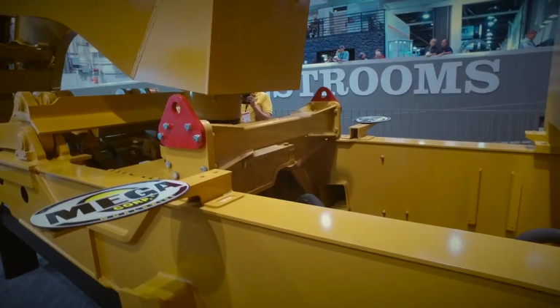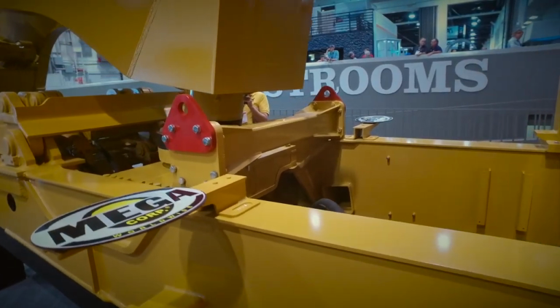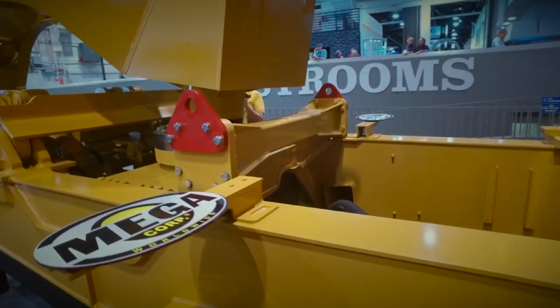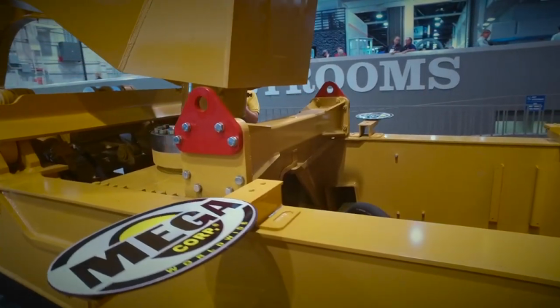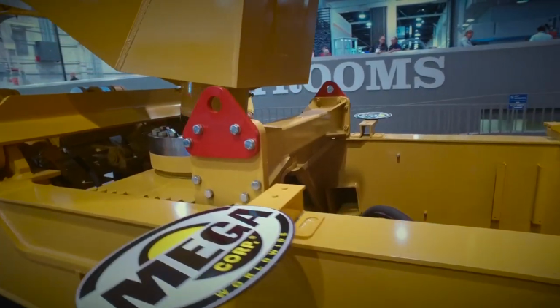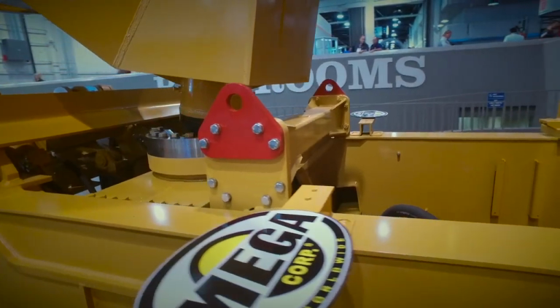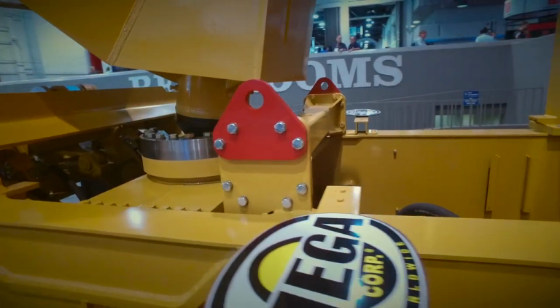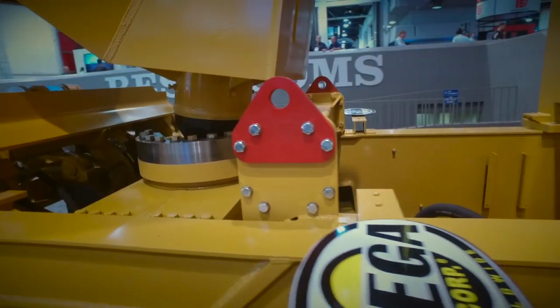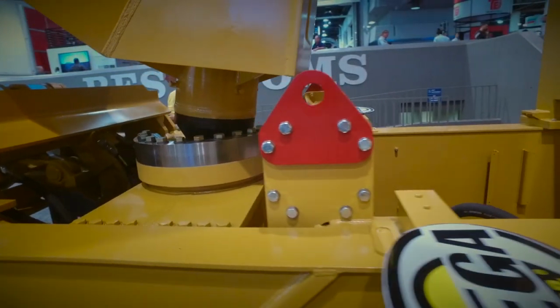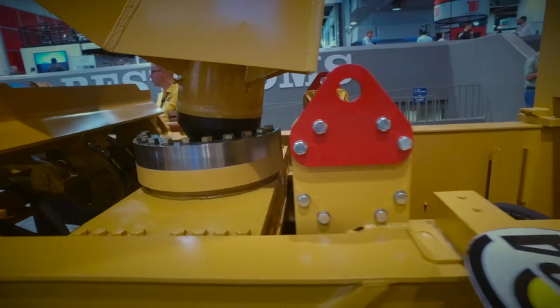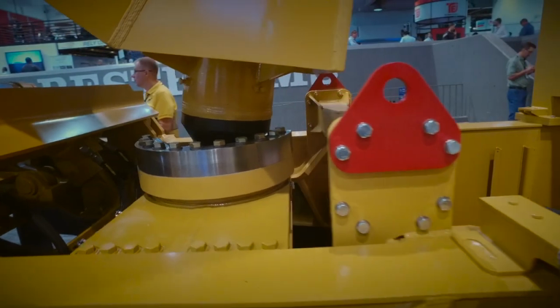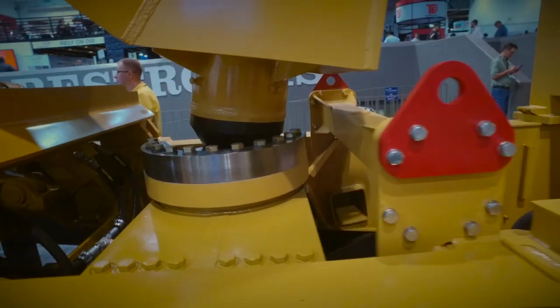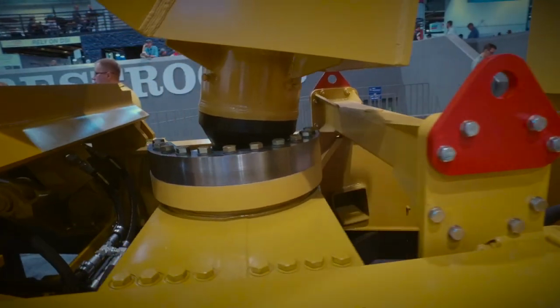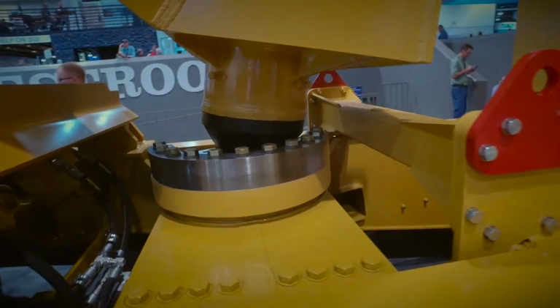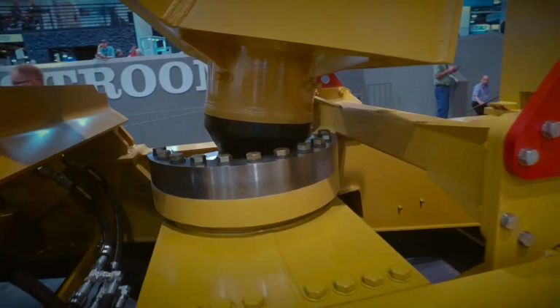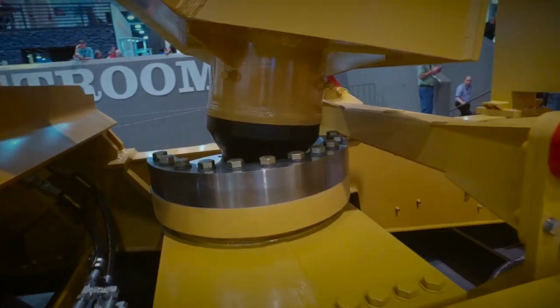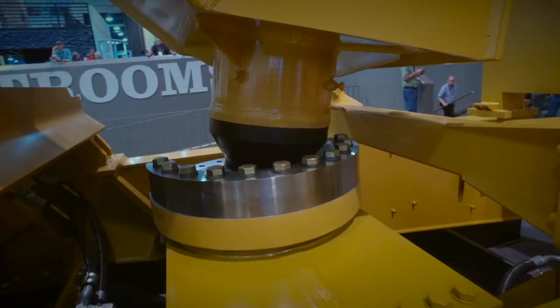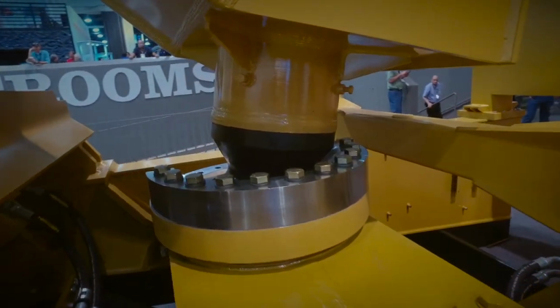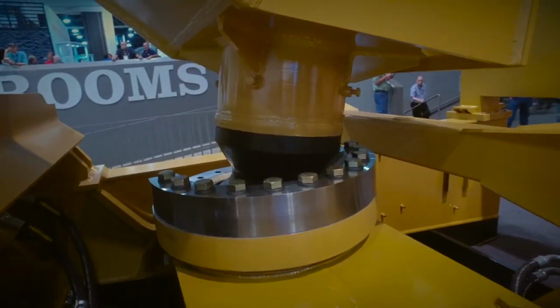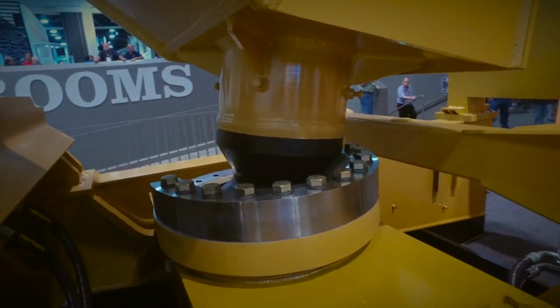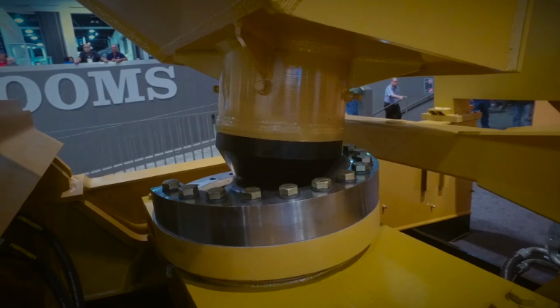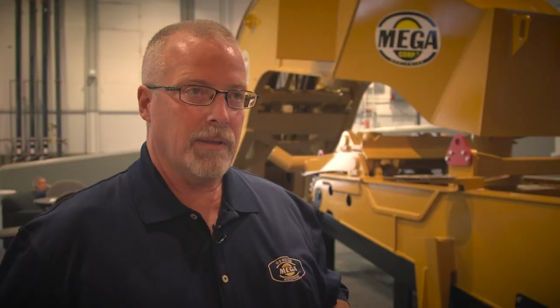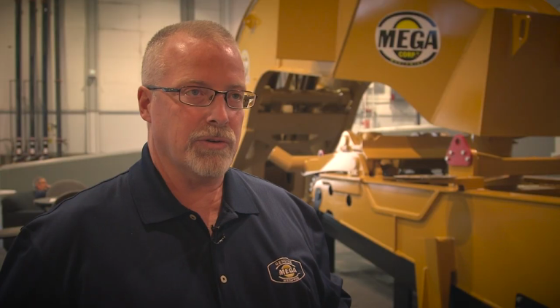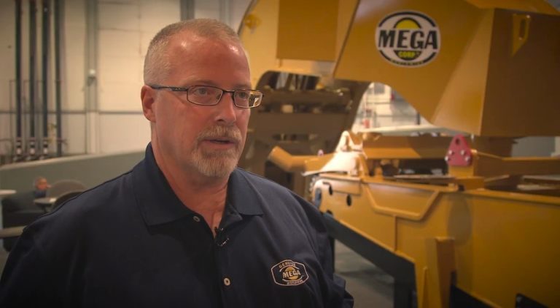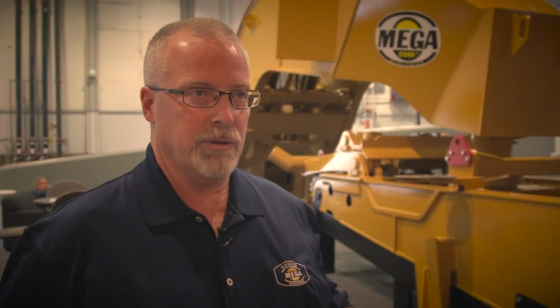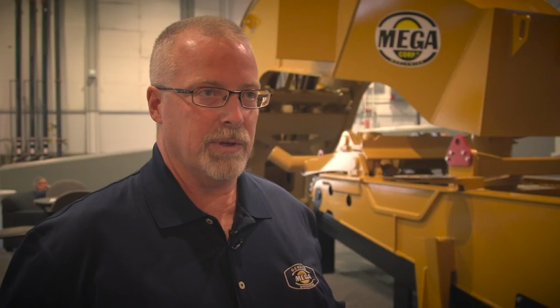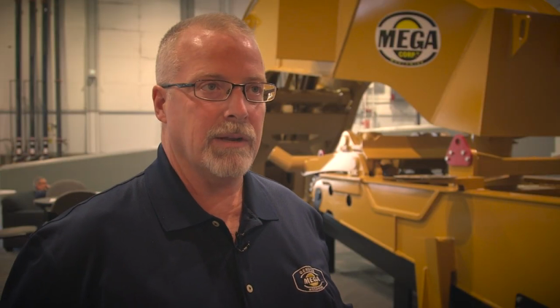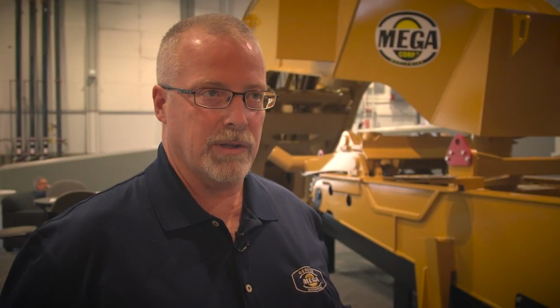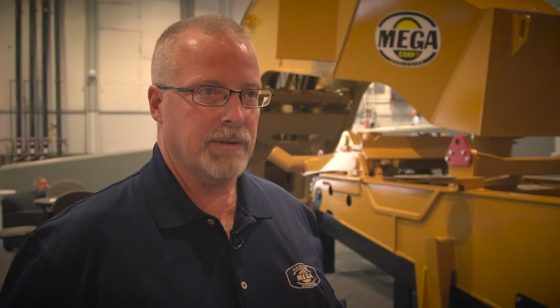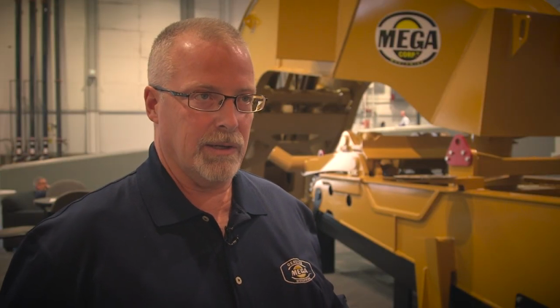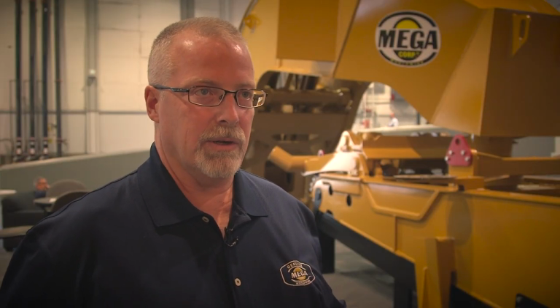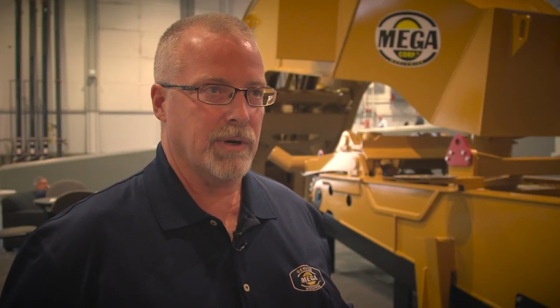Mega Designs manufactures all of that hitch deck and fender componentry, and we can install that onto the chassis and turn the 785 mining truck into a tow tractor. That tow tractor can then be used with any of our trailers, including the equipment trailer.